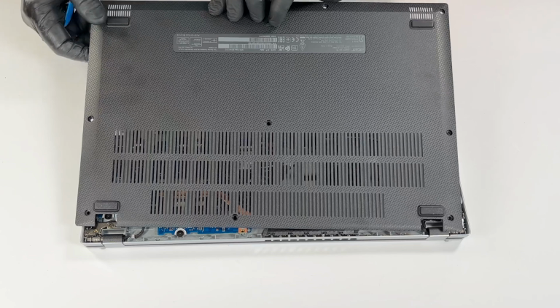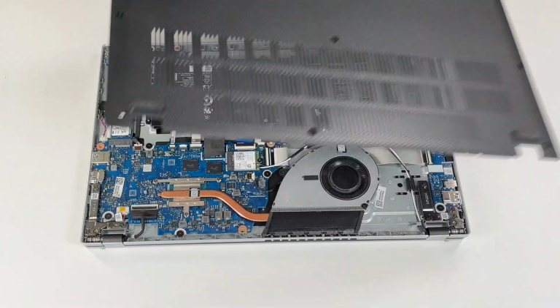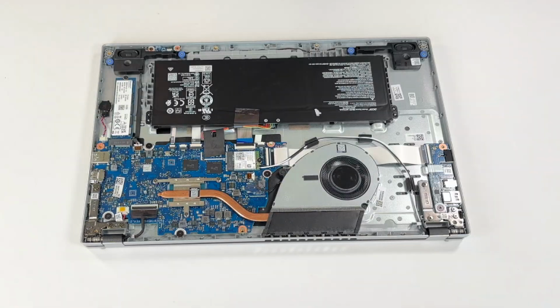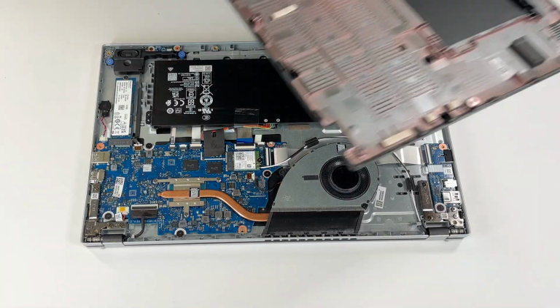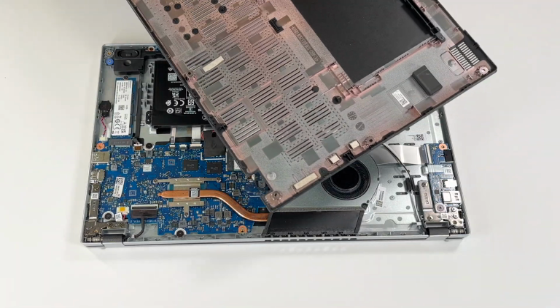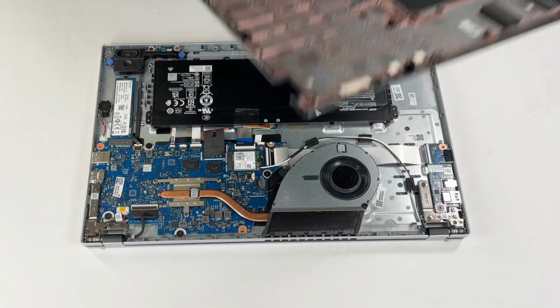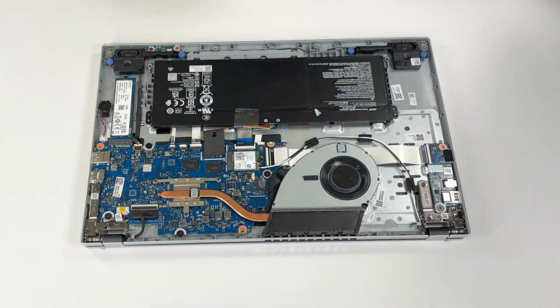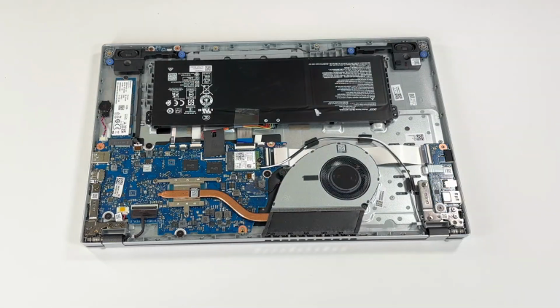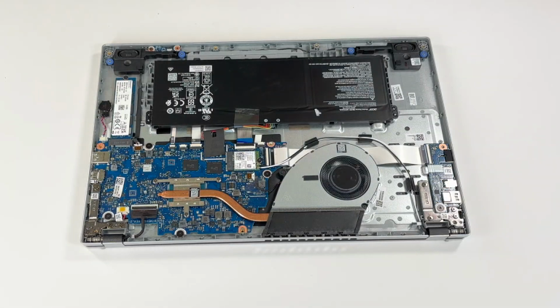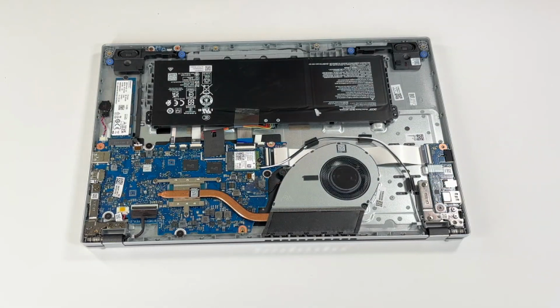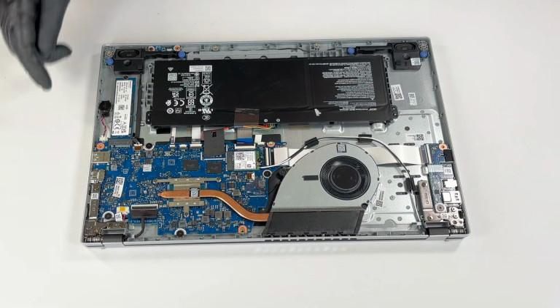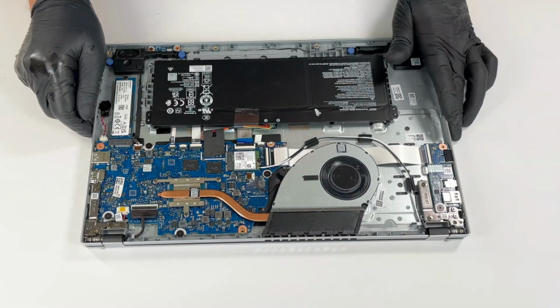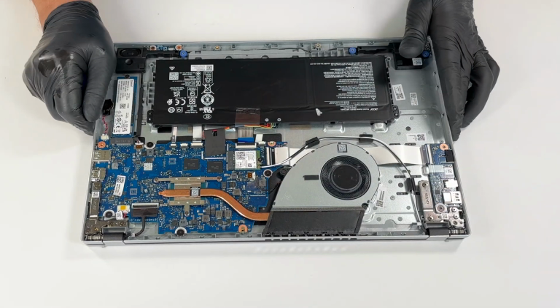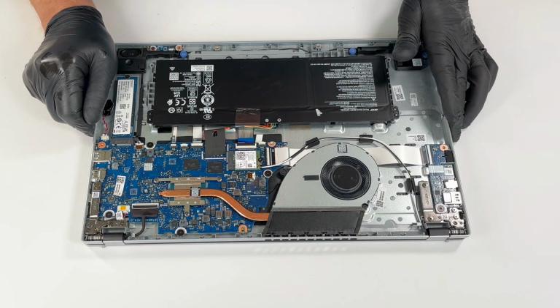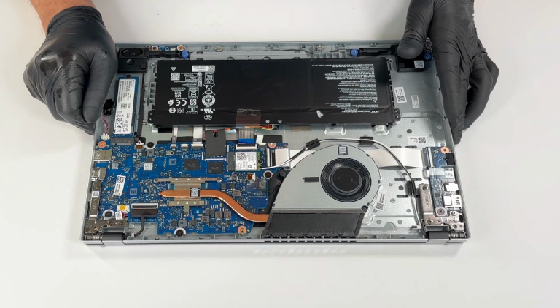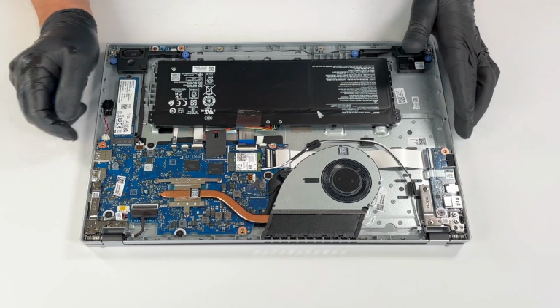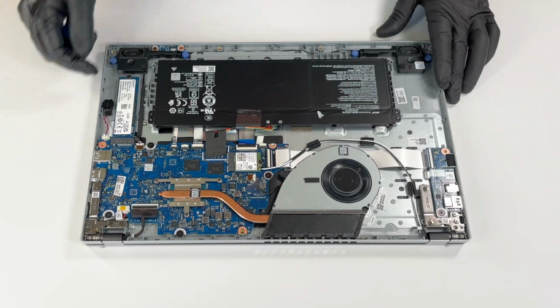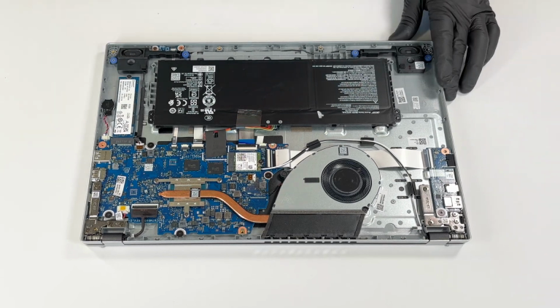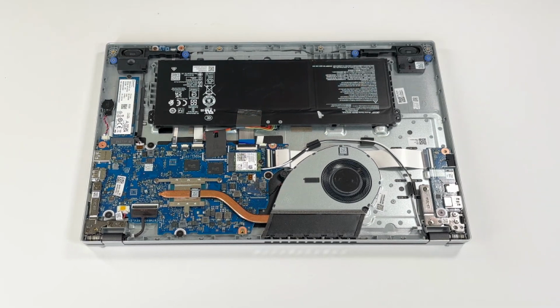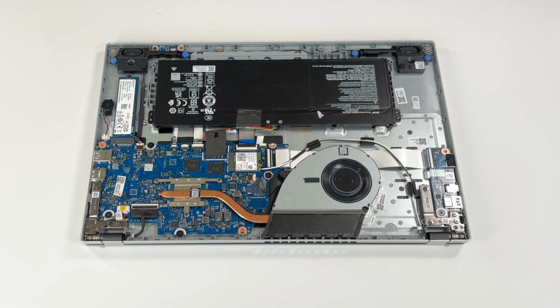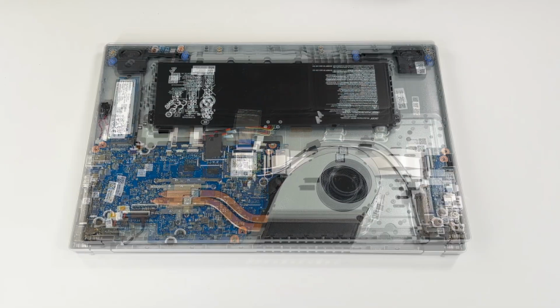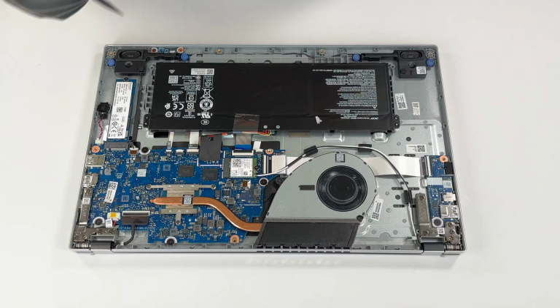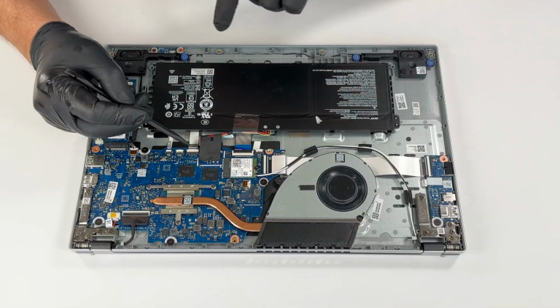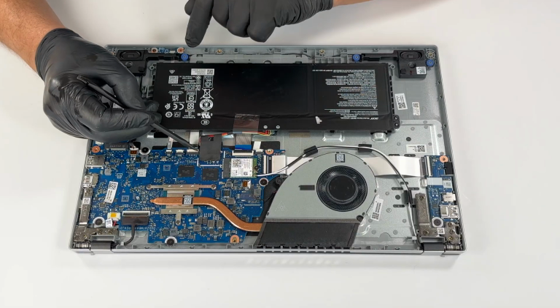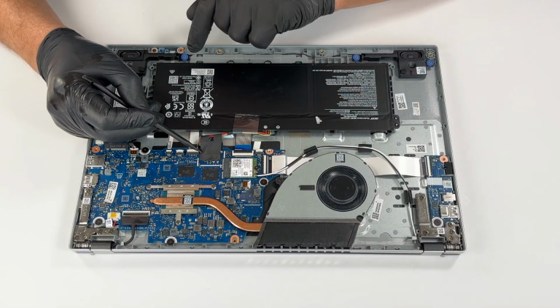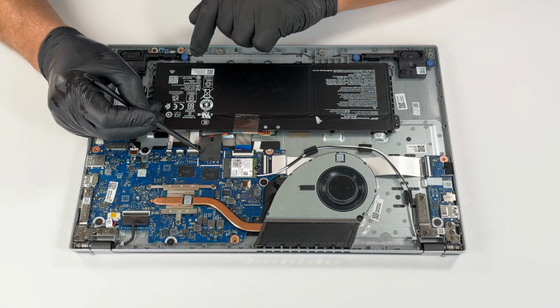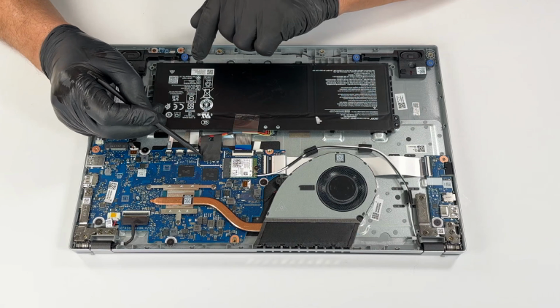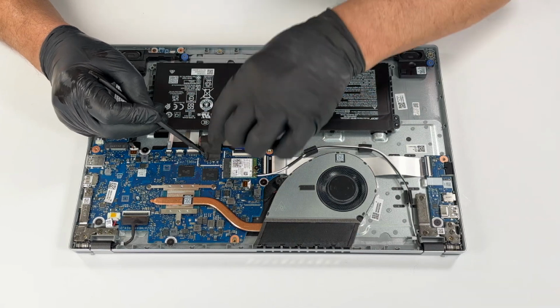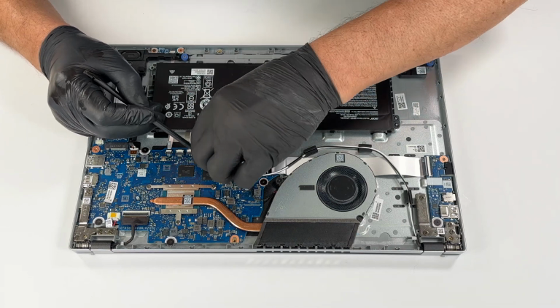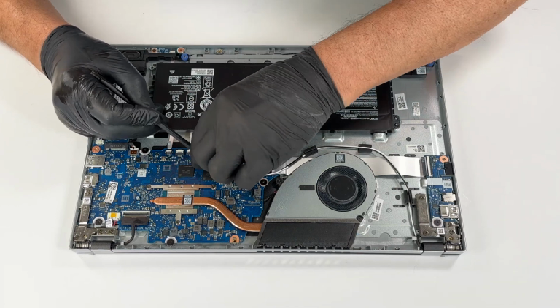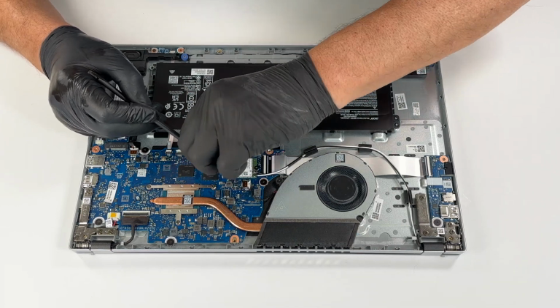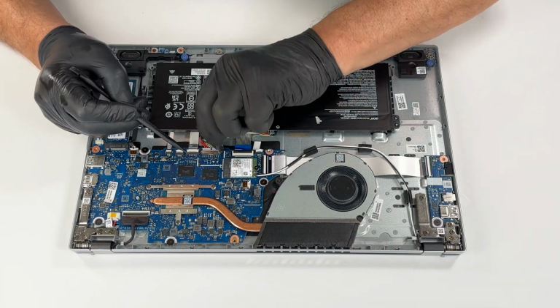Gently lift off the bottom cover, taking care not to break any clips. Disconnect the battery connector from the motherboard using a pointed plastic tool.